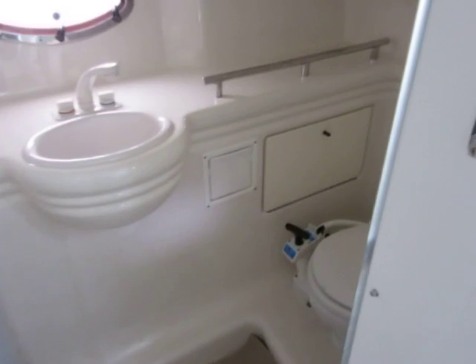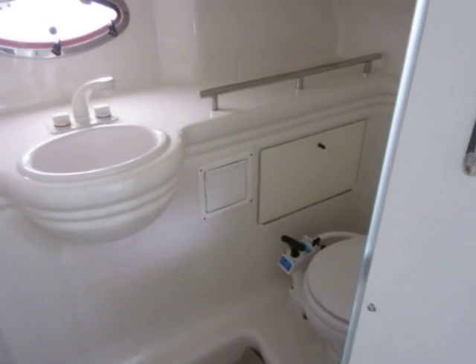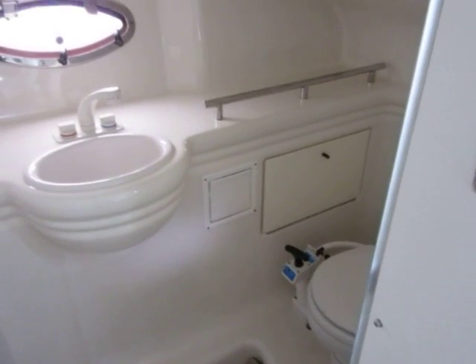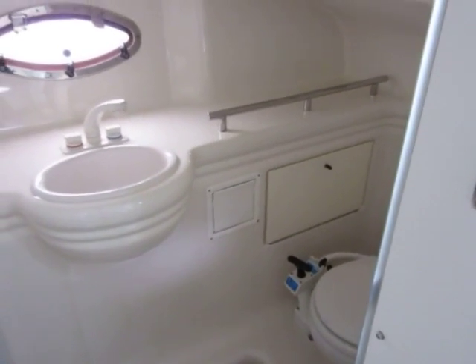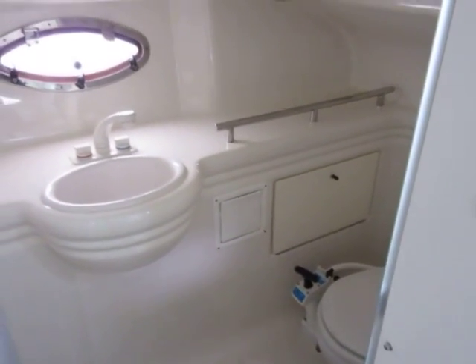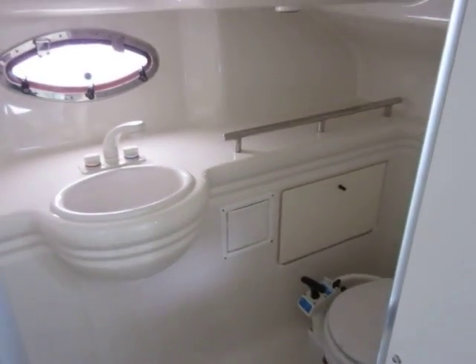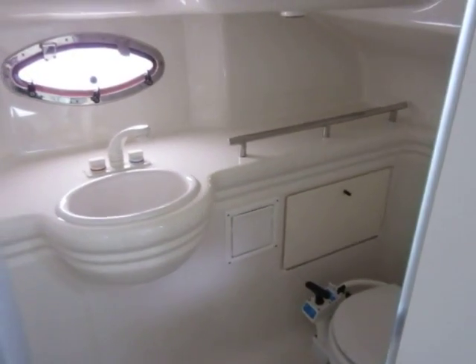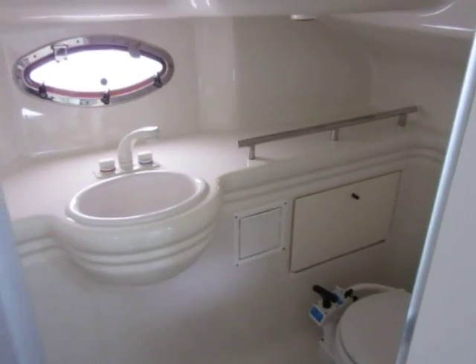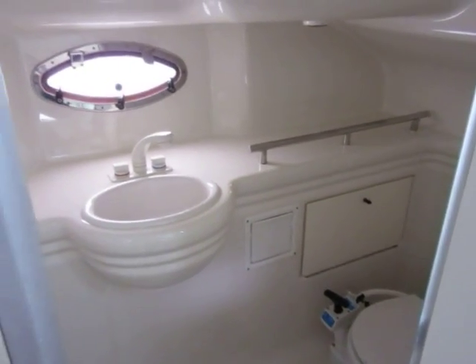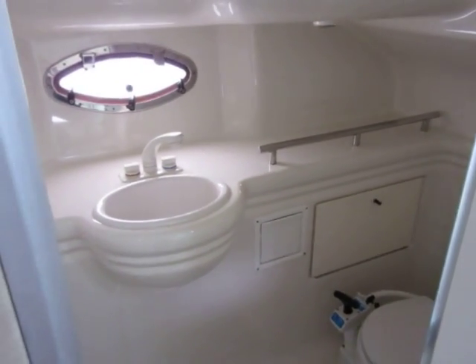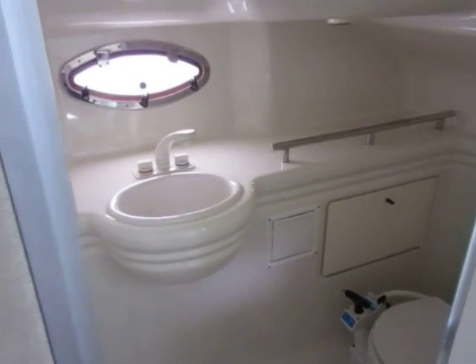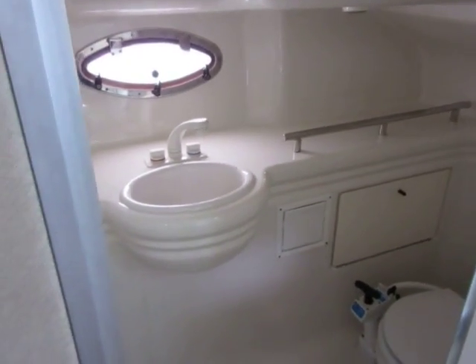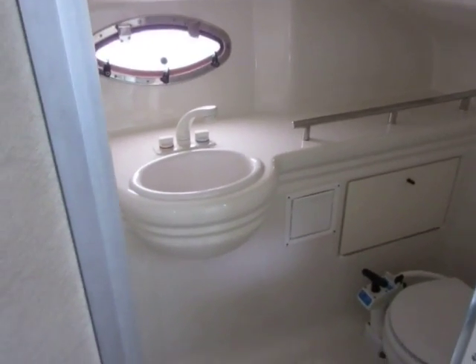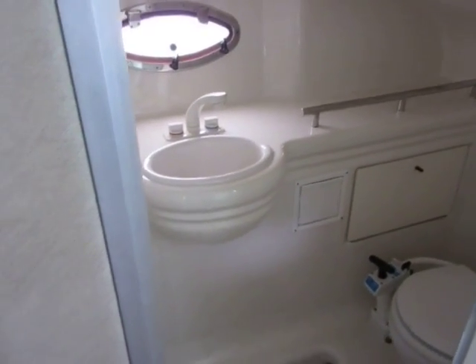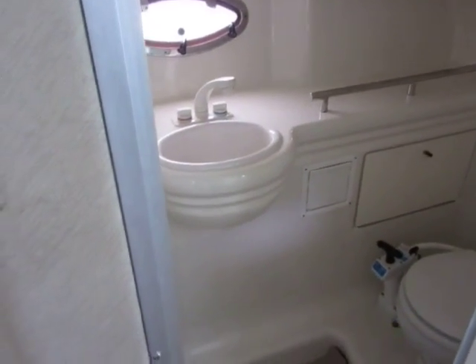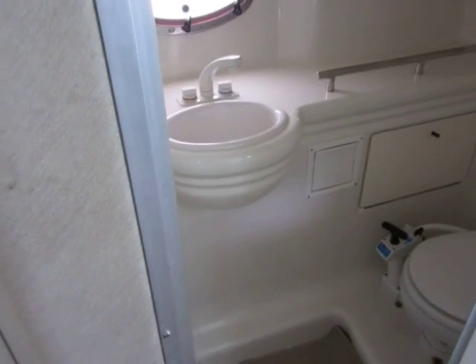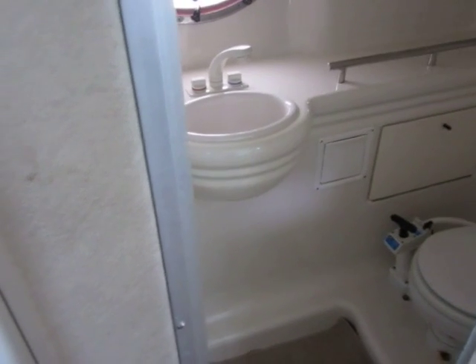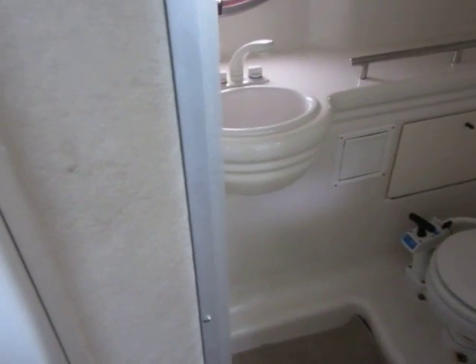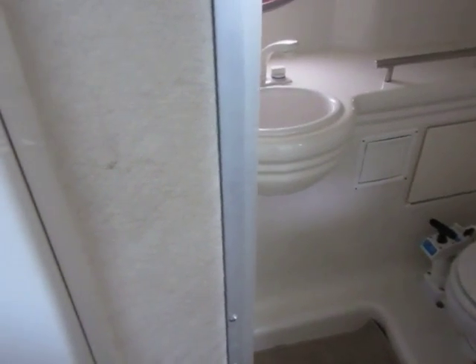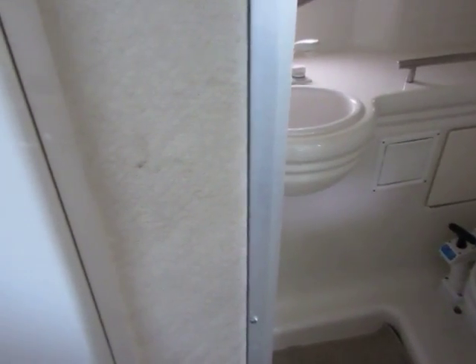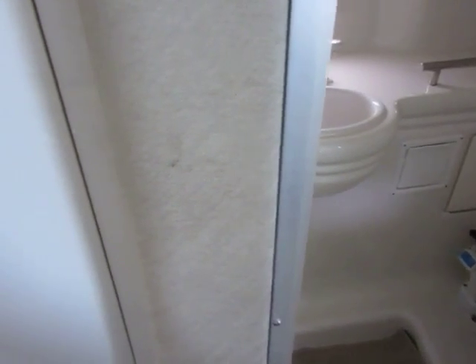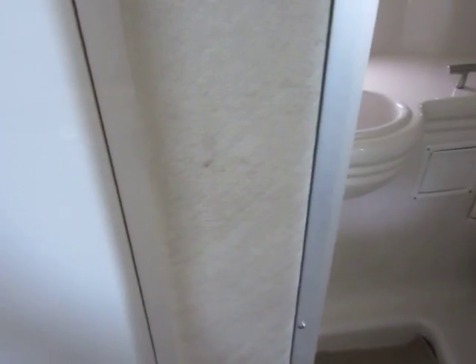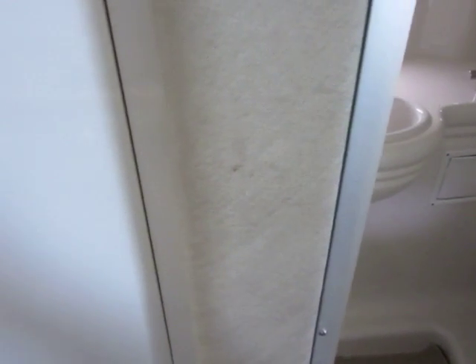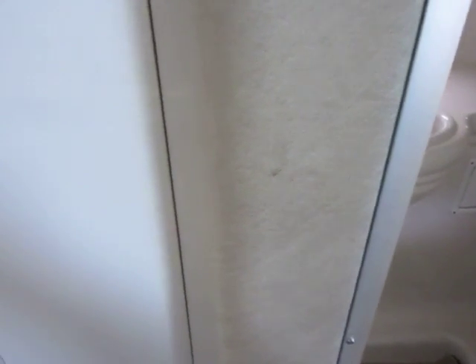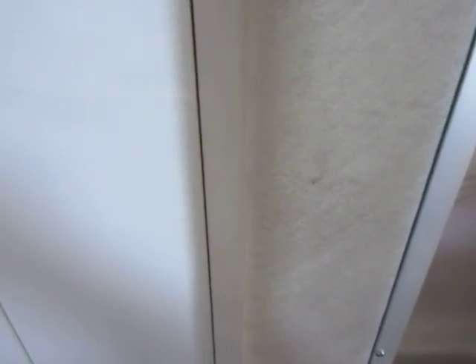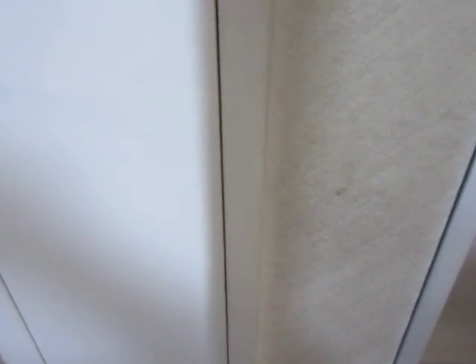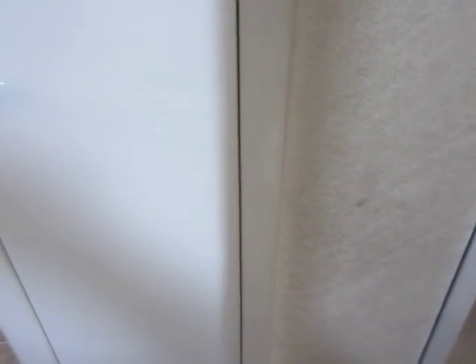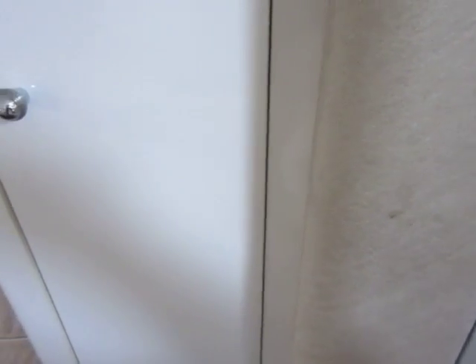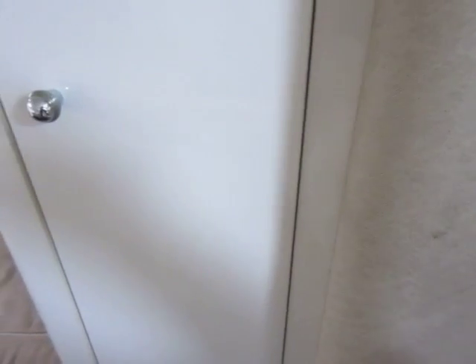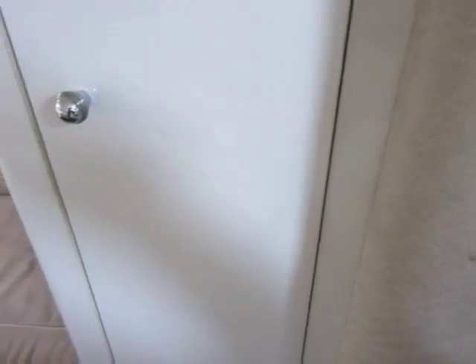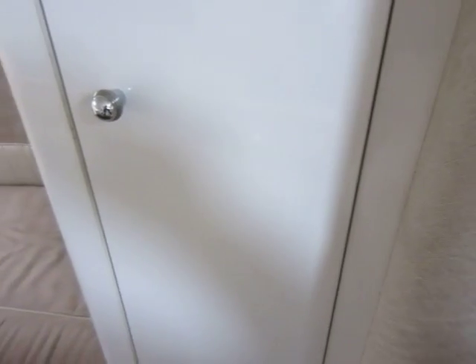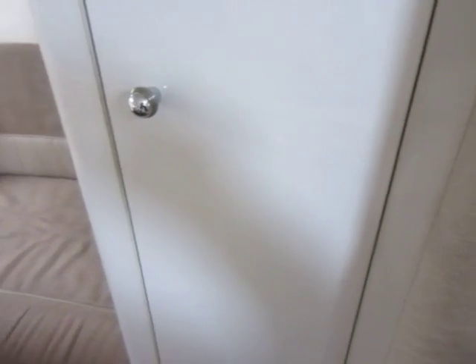This is Boatshed Plymouth on the Maxim 2700 SCR we have down here near Plymouth. We're just having a look below deck — you can see the heads with the shower there.